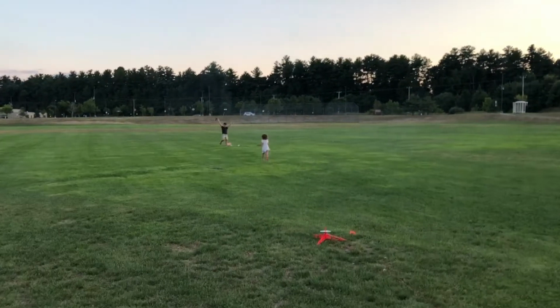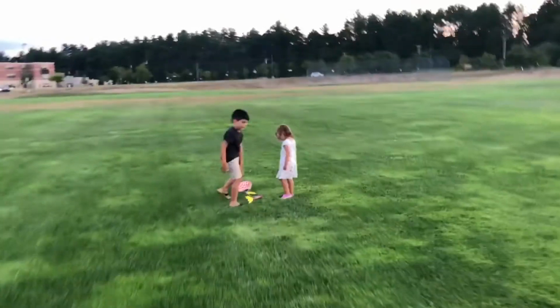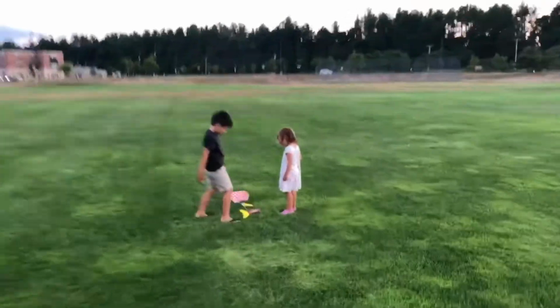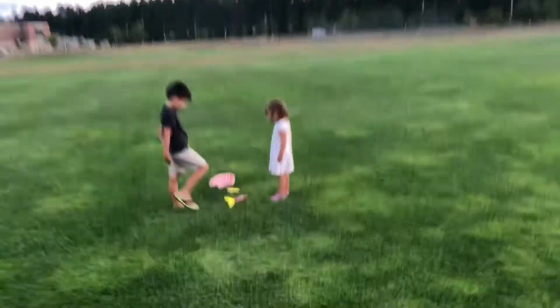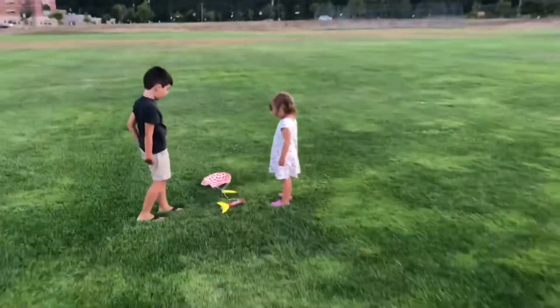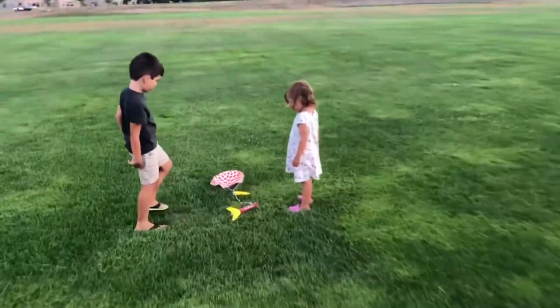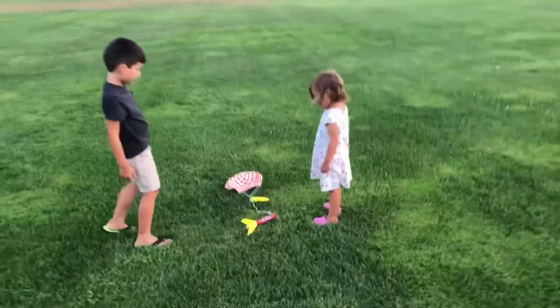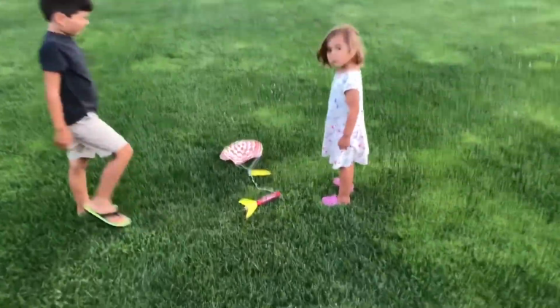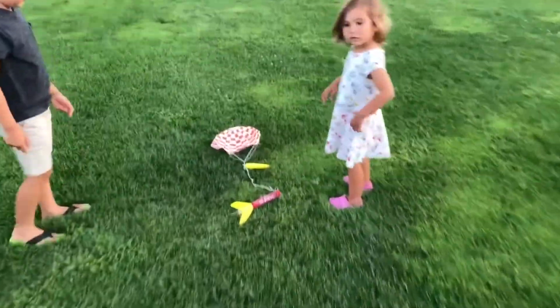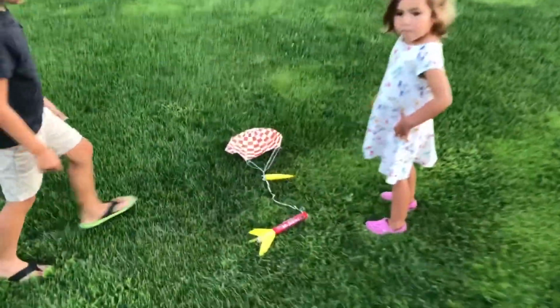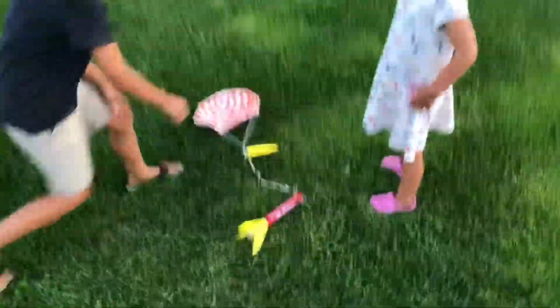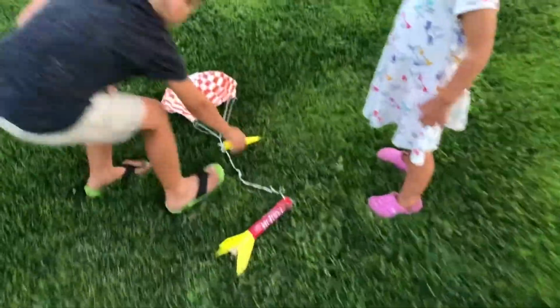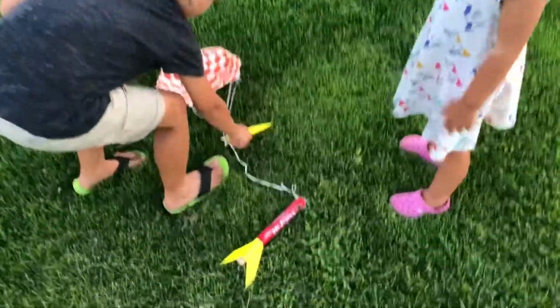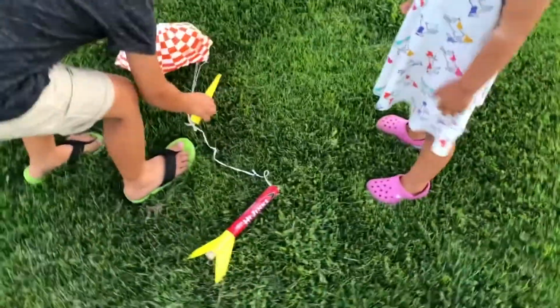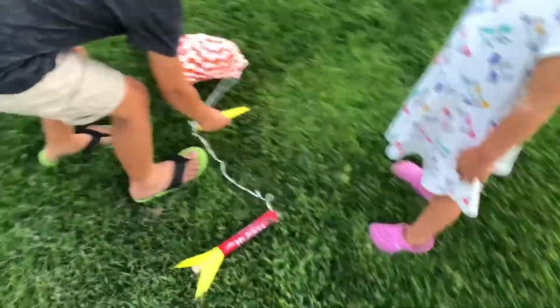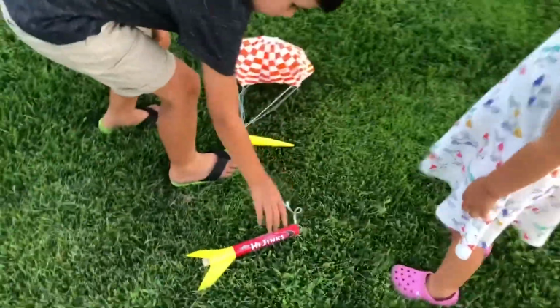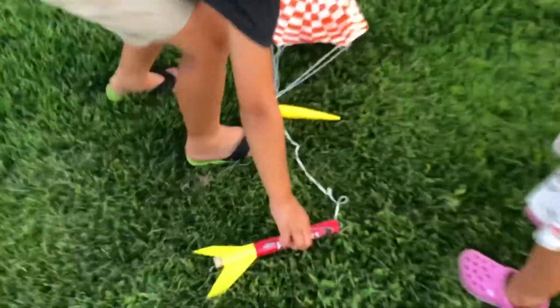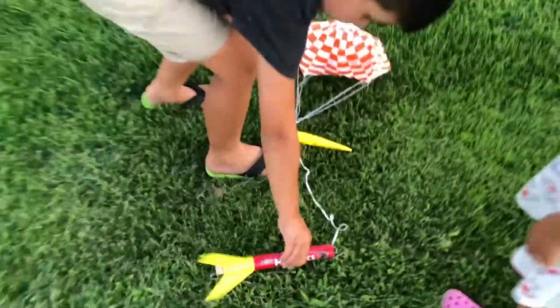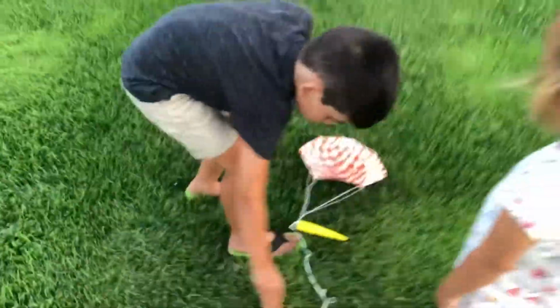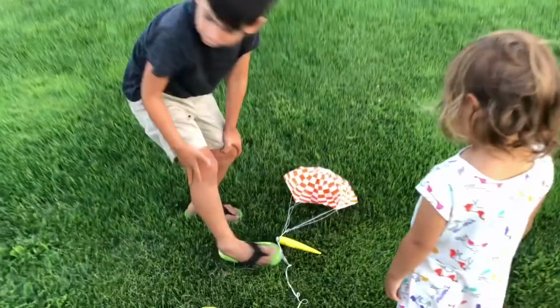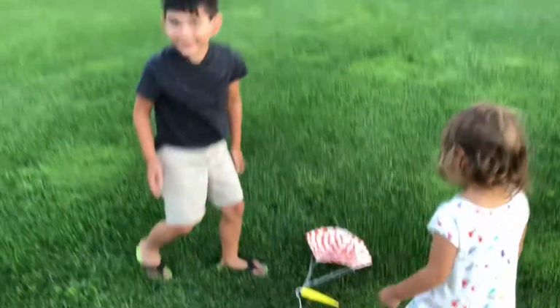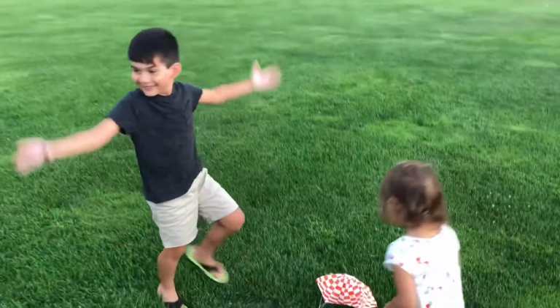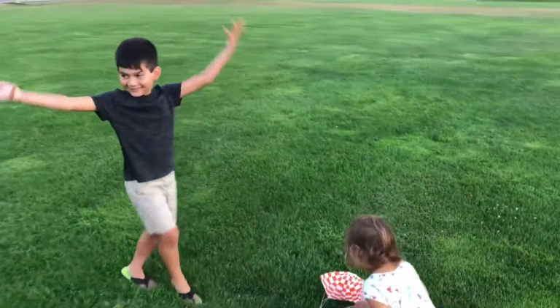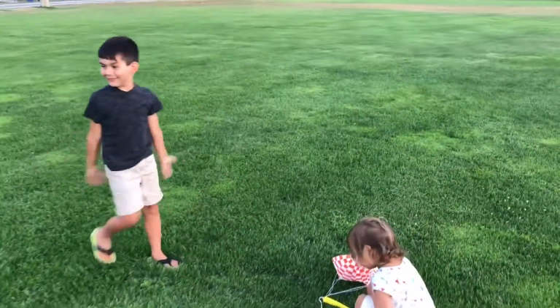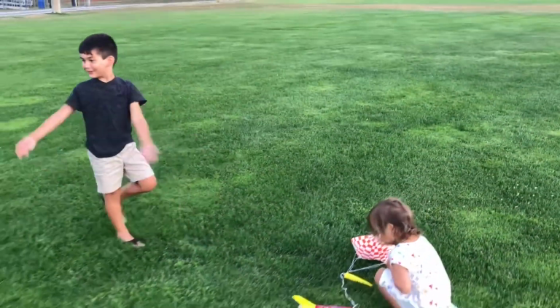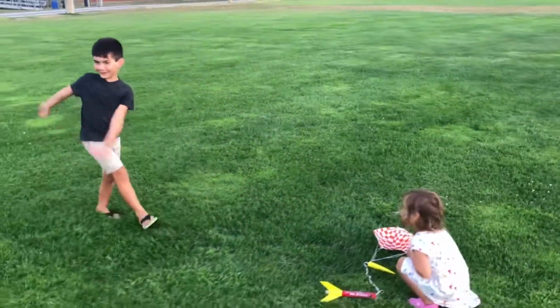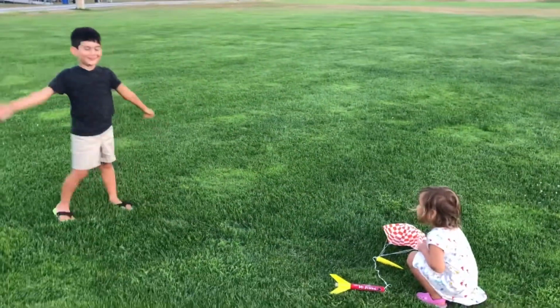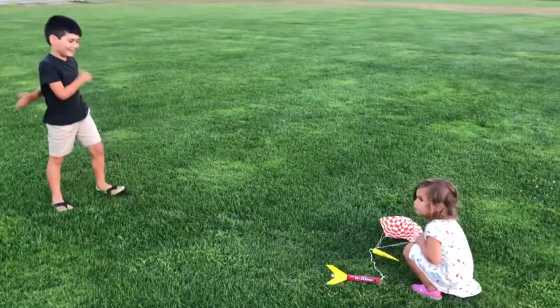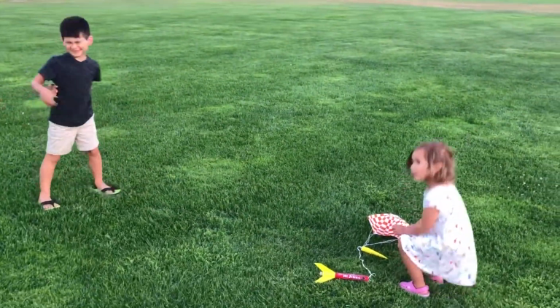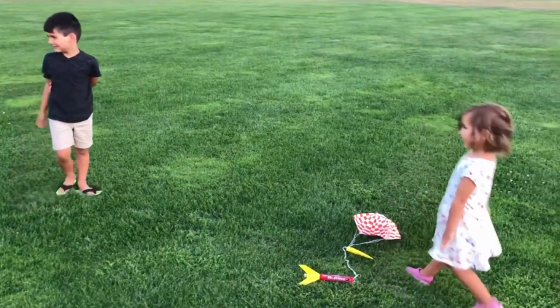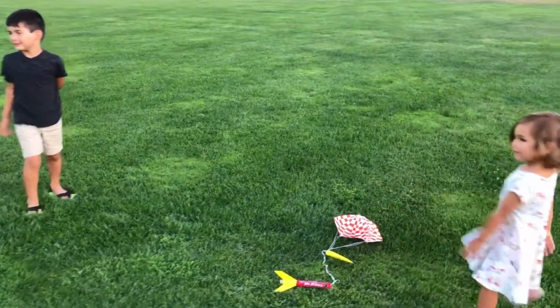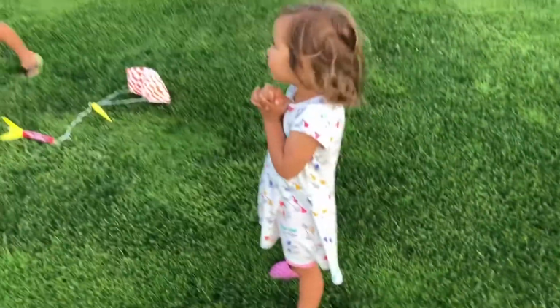Oh, careful! That's awesome! Wow! That worked out pretty well! What did you think, Sam? I thought it was cool!